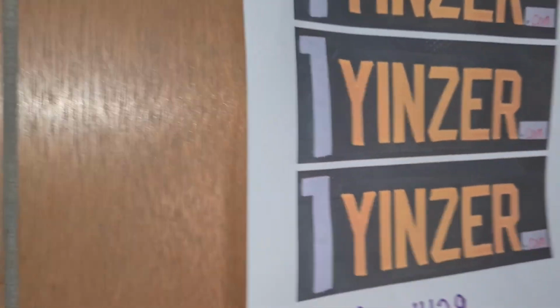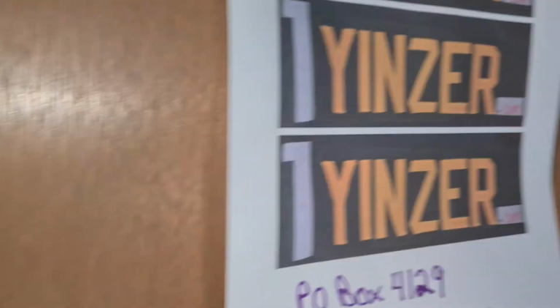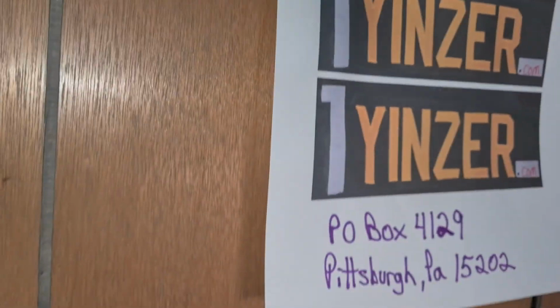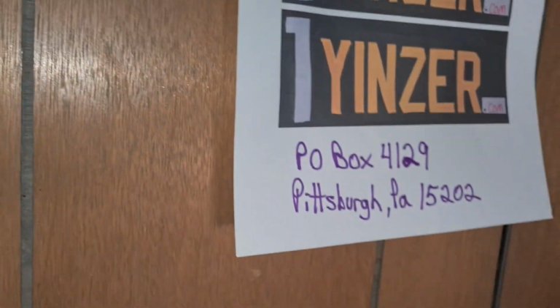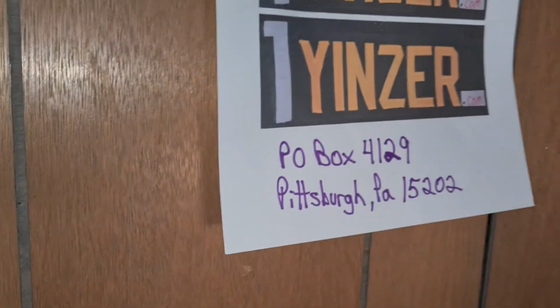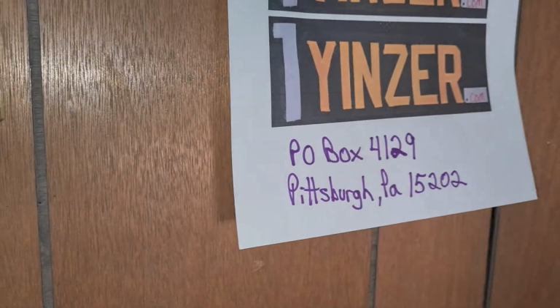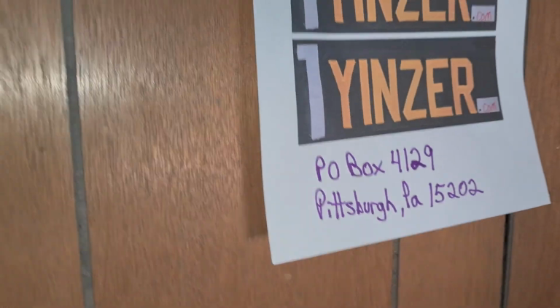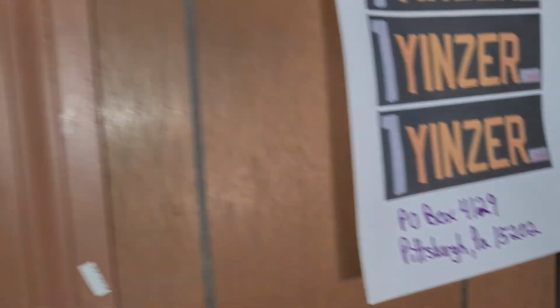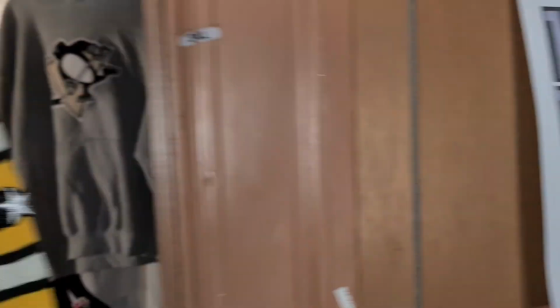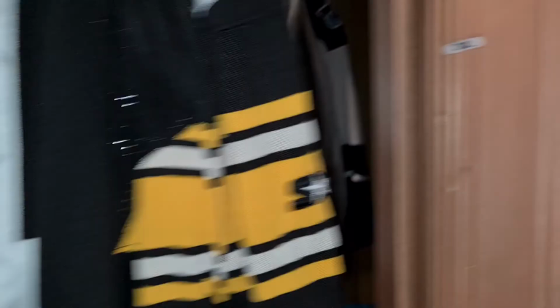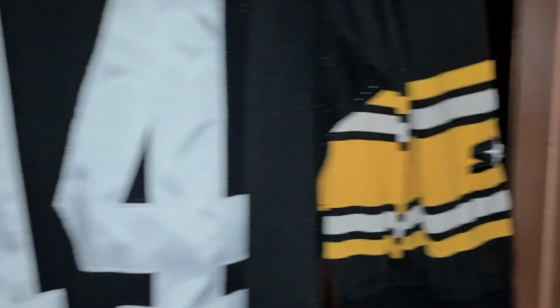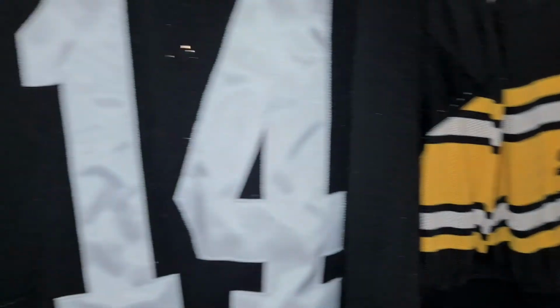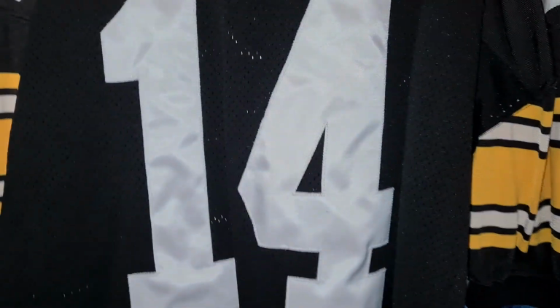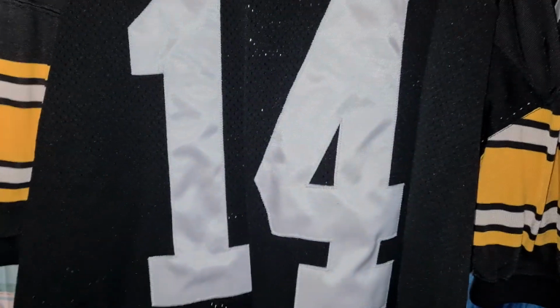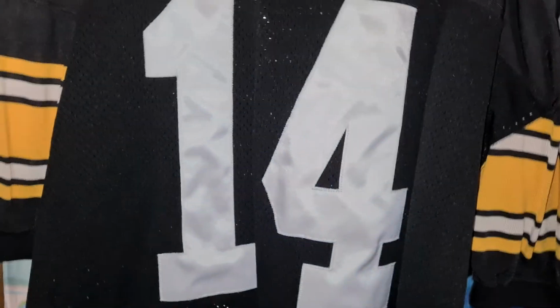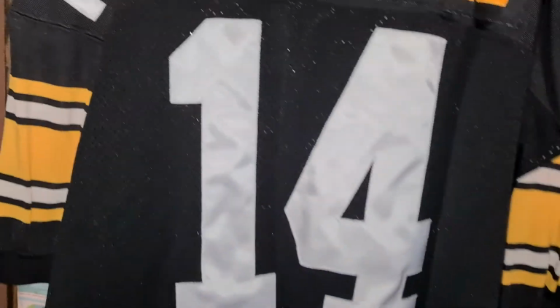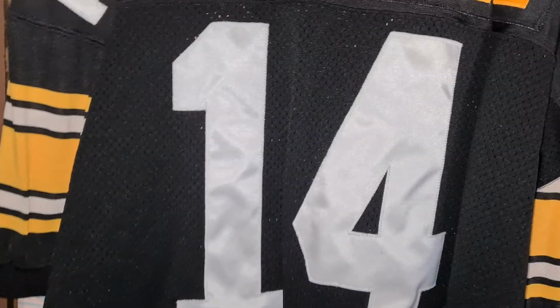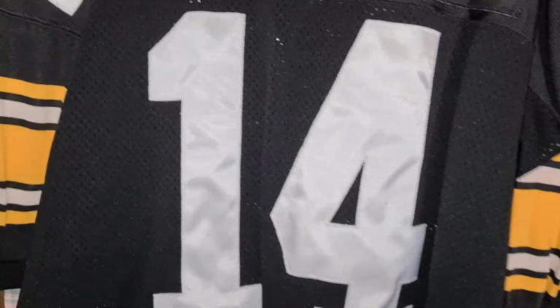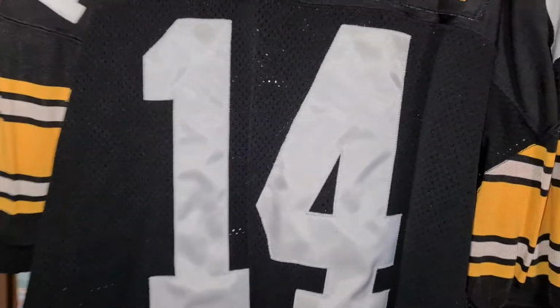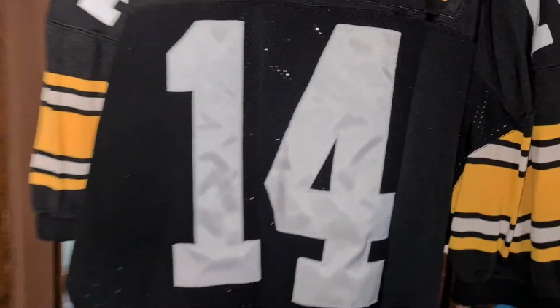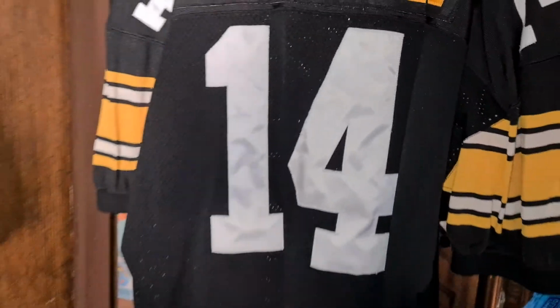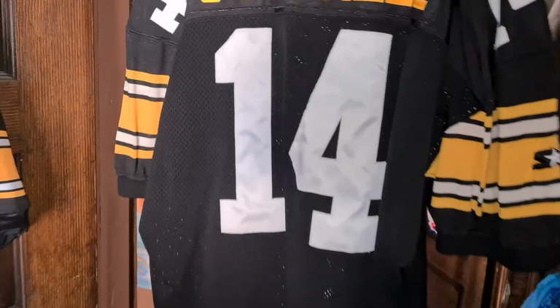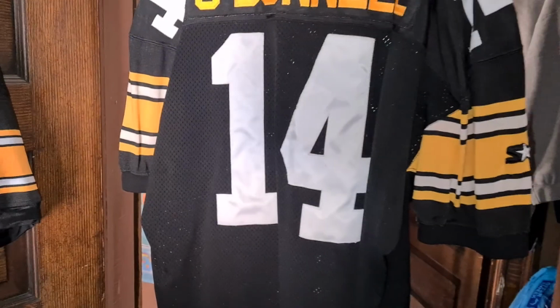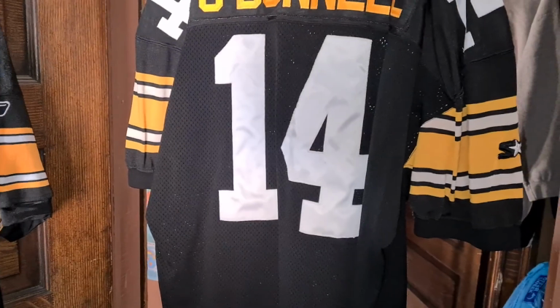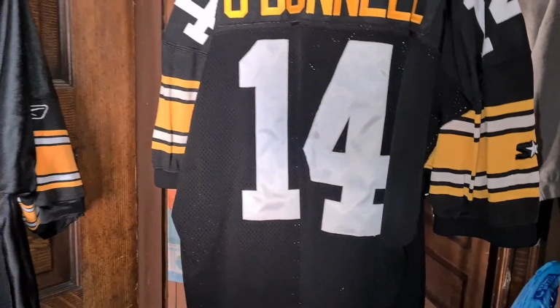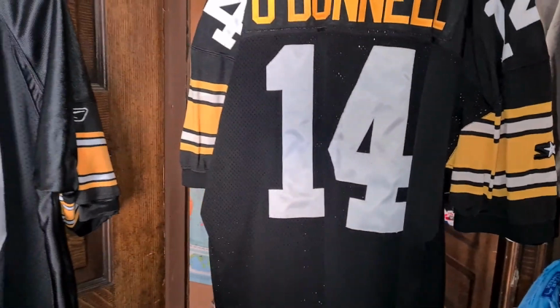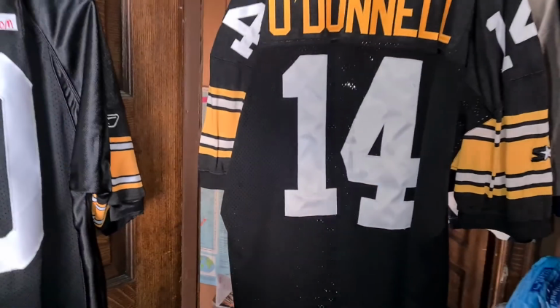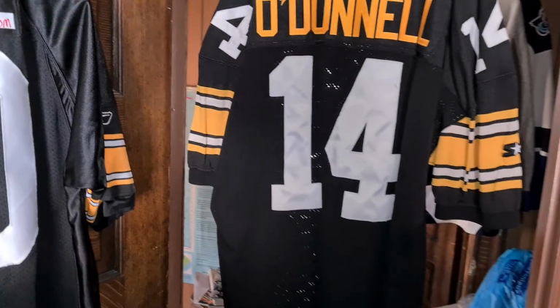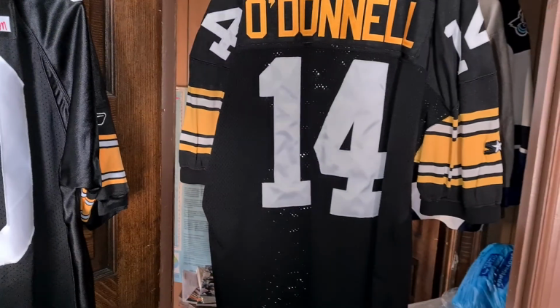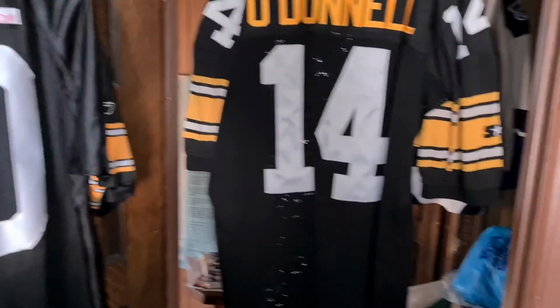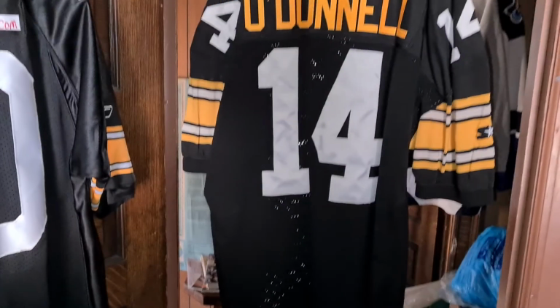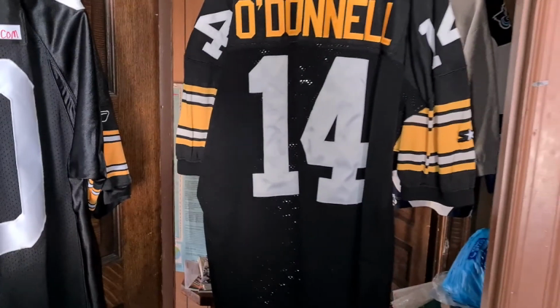There's an address if you ever want to donate anything — we'll make sure they find your jersey a forever home.